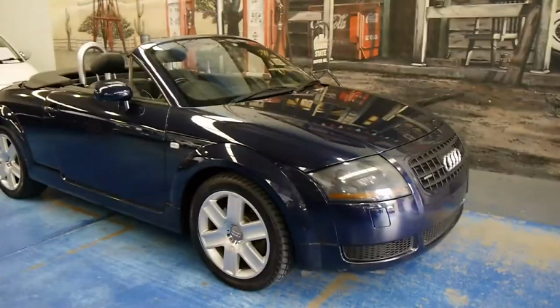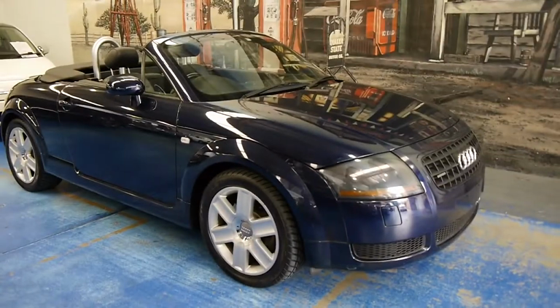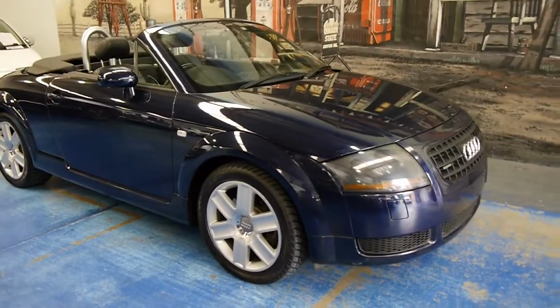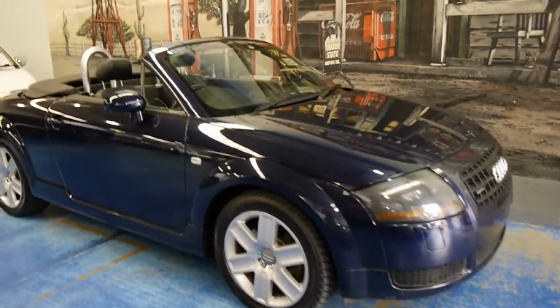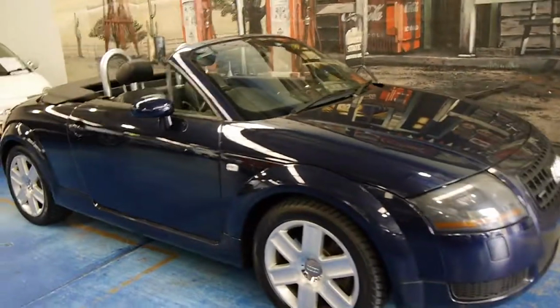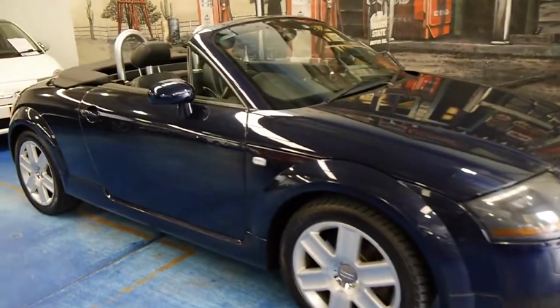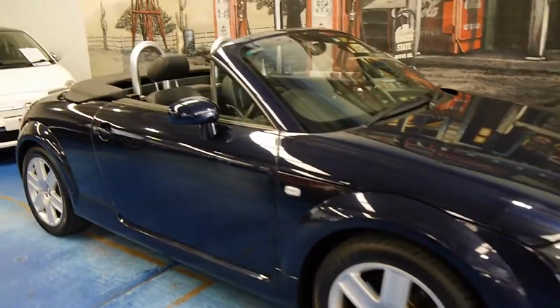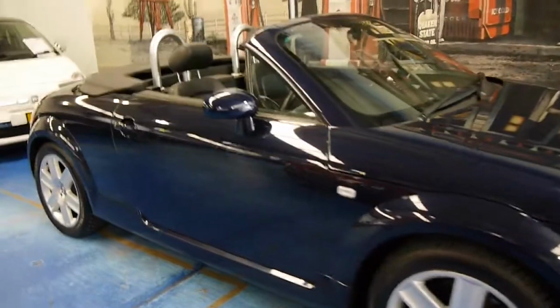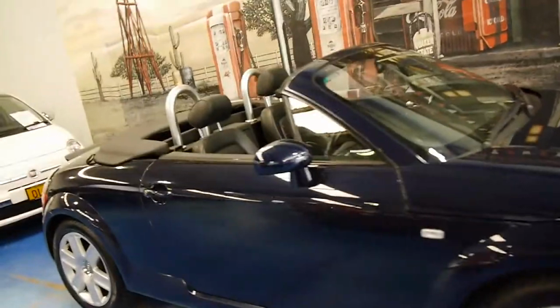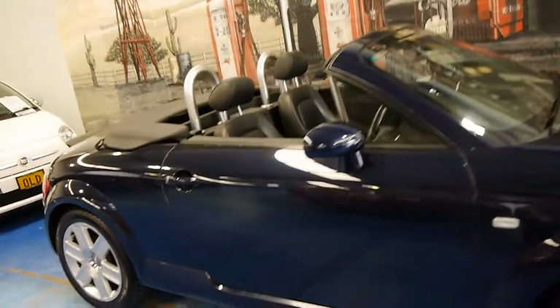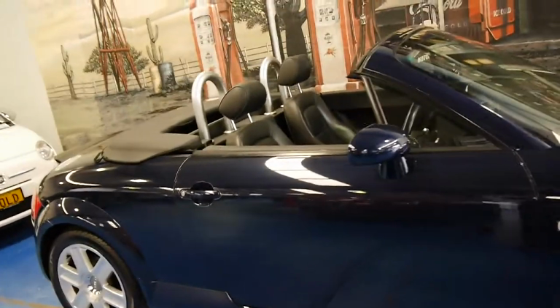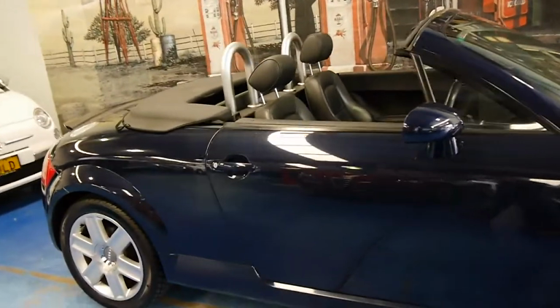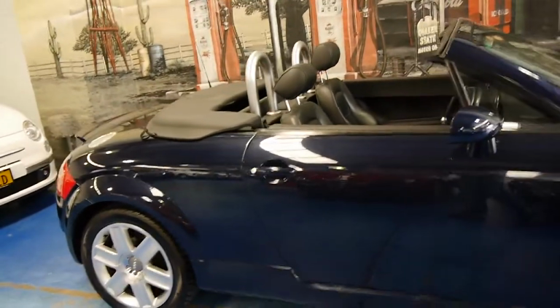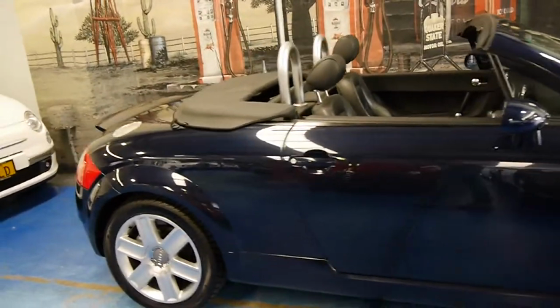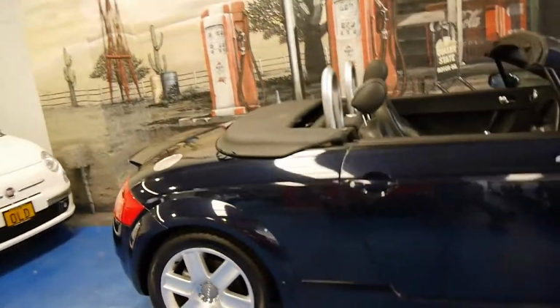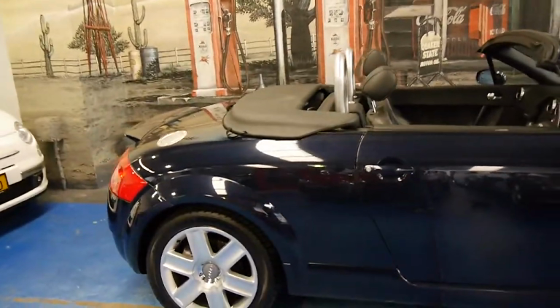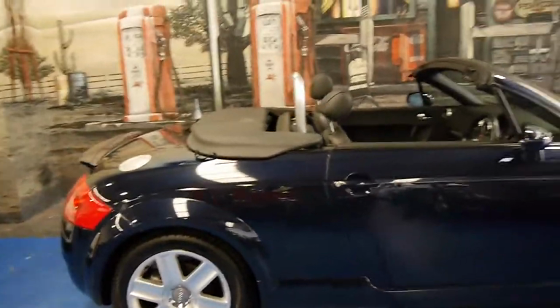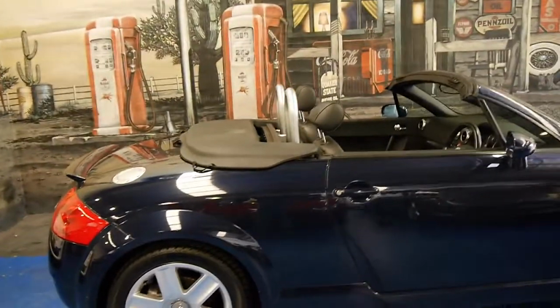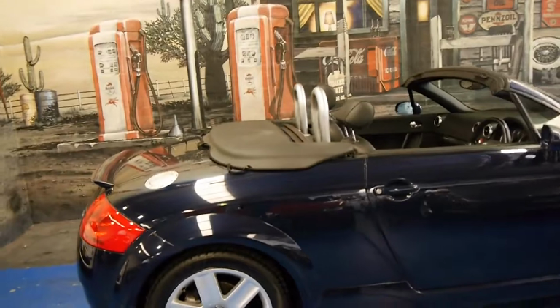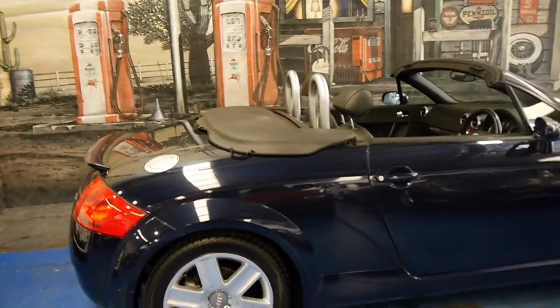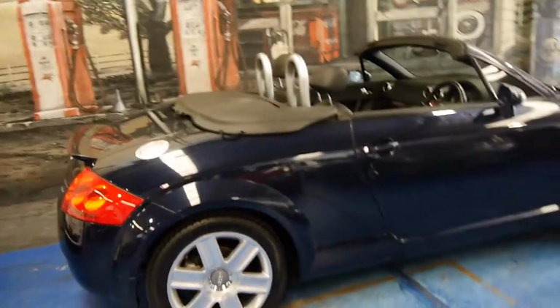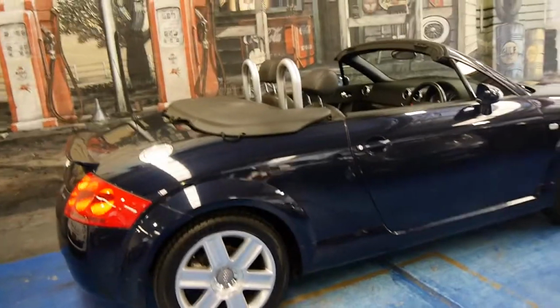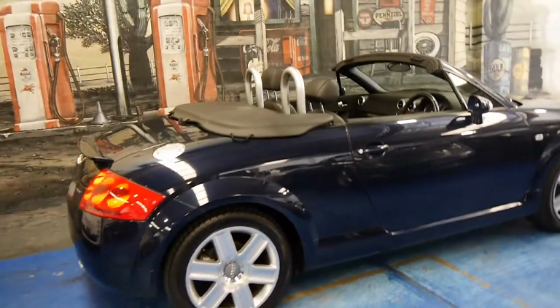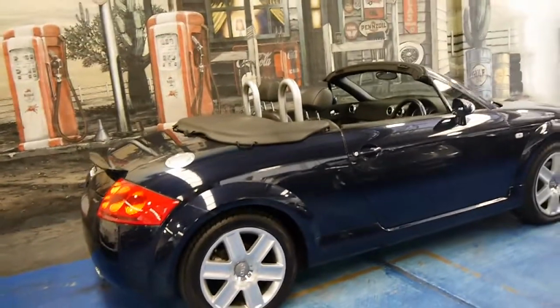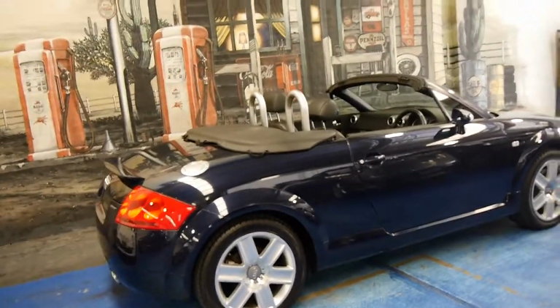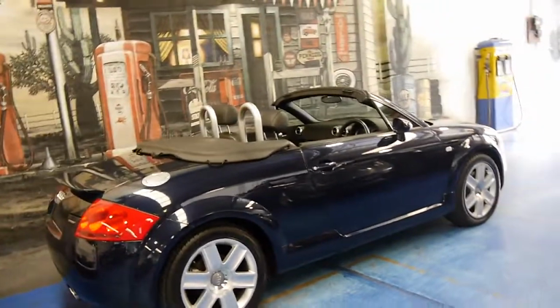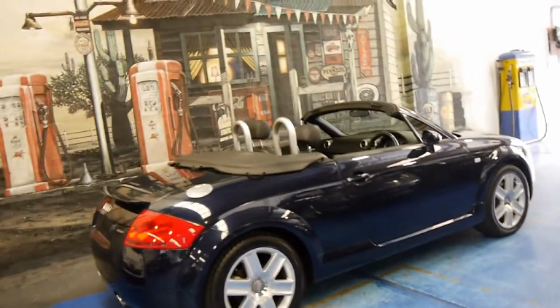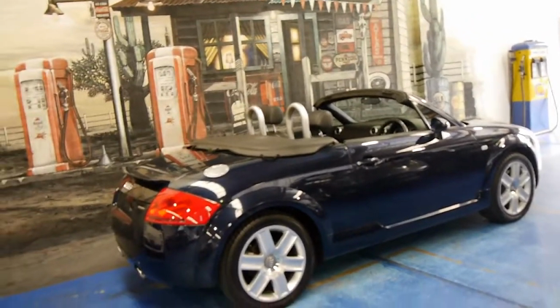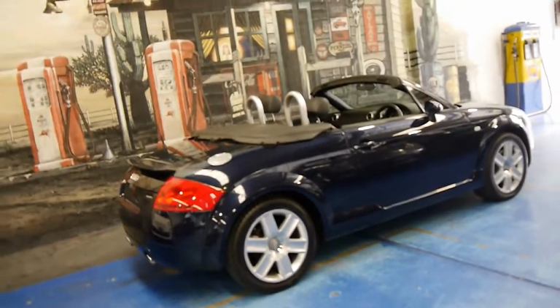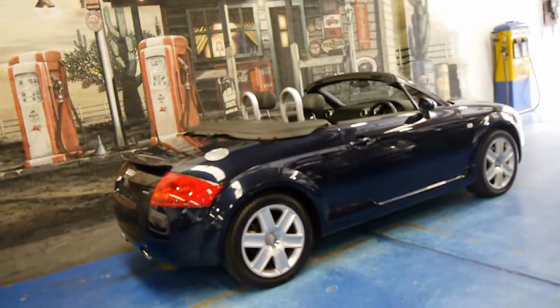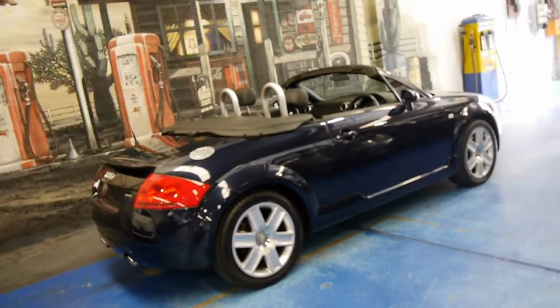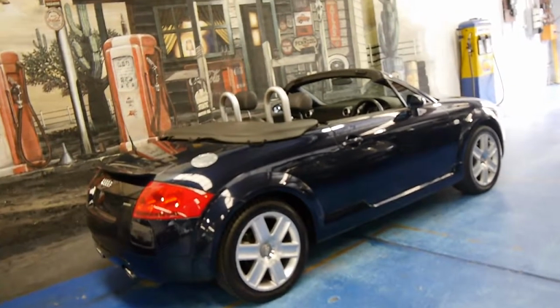These Audi TTs are great cars, especially the 2003 Quattro convertible. My name is Philip Tarrant and I have a chapter about this lovely Audi TT today.